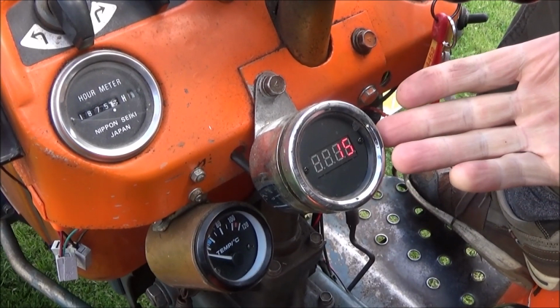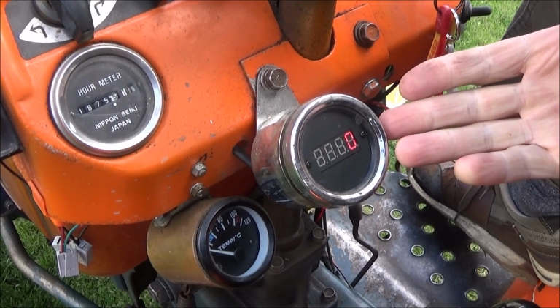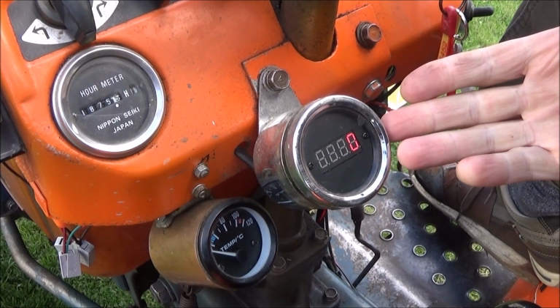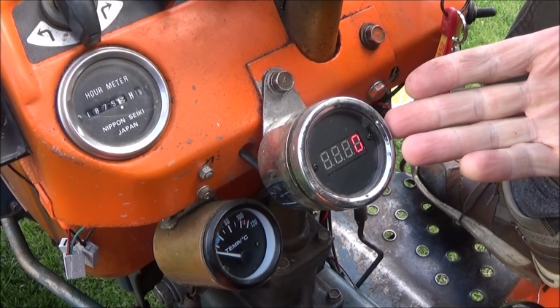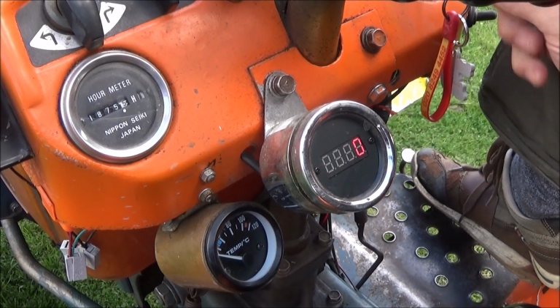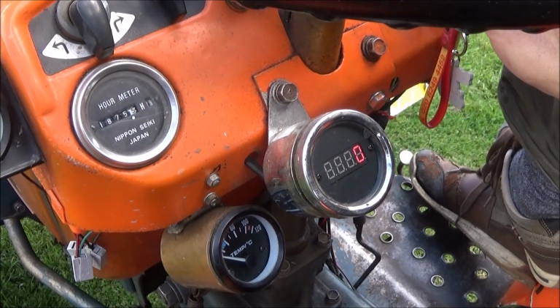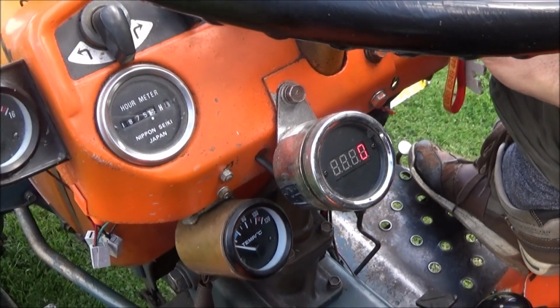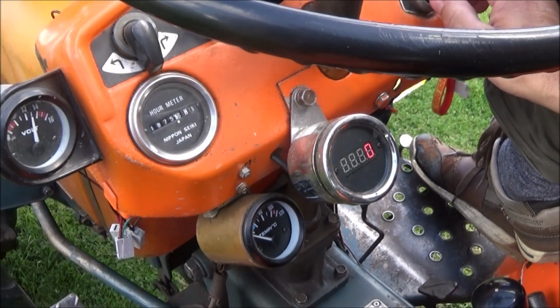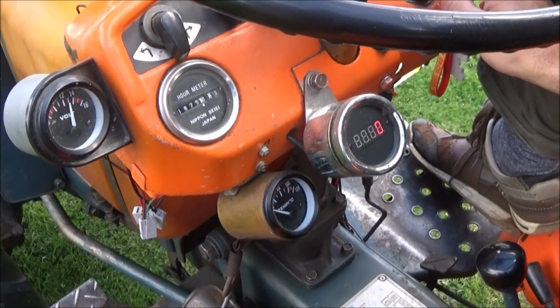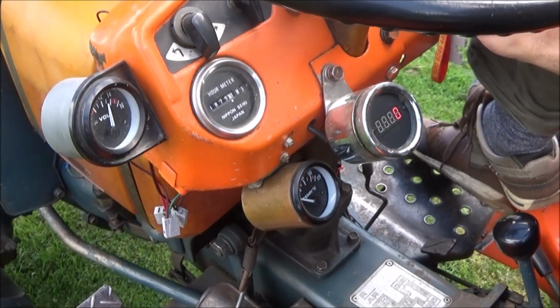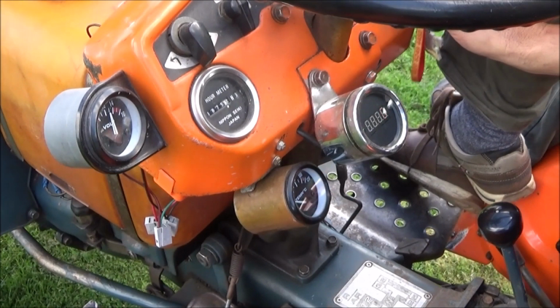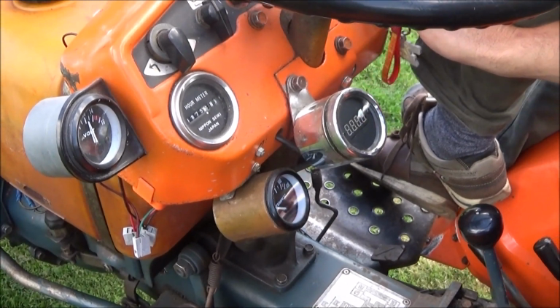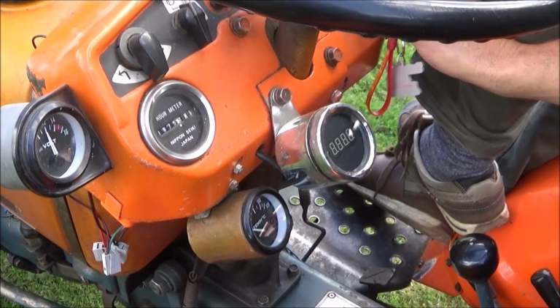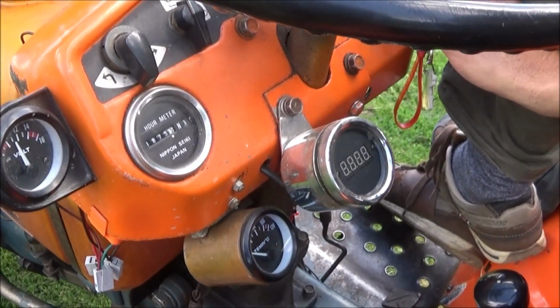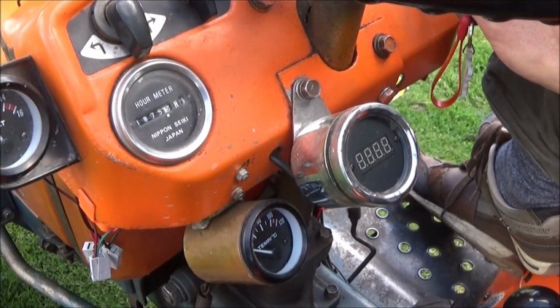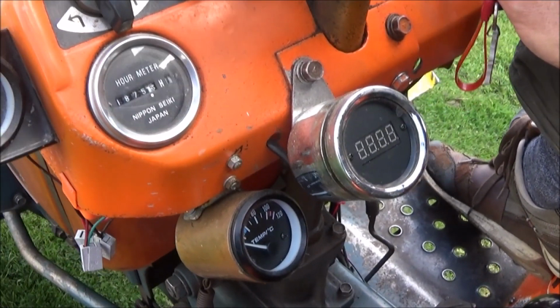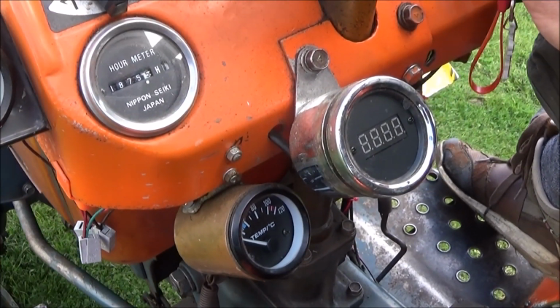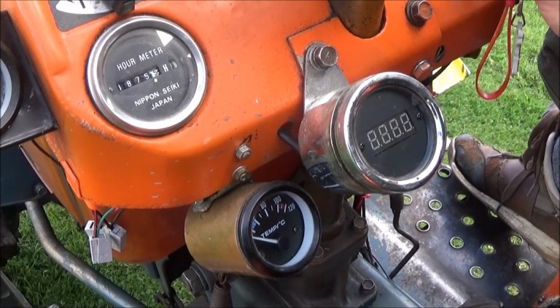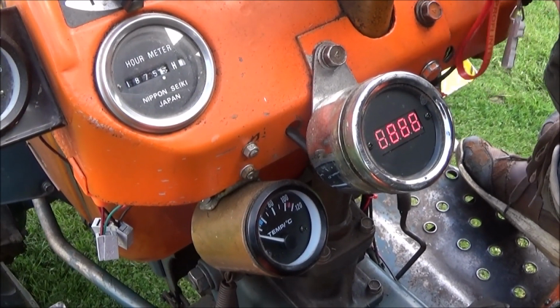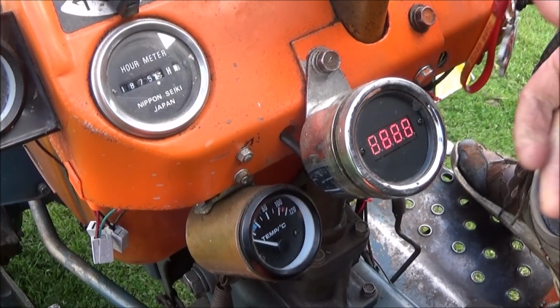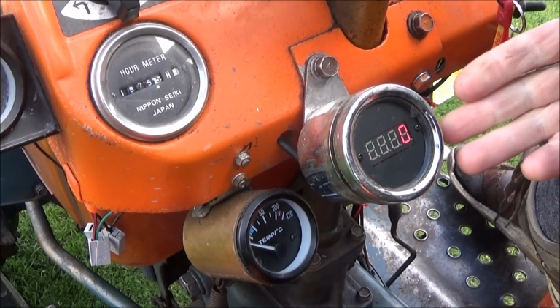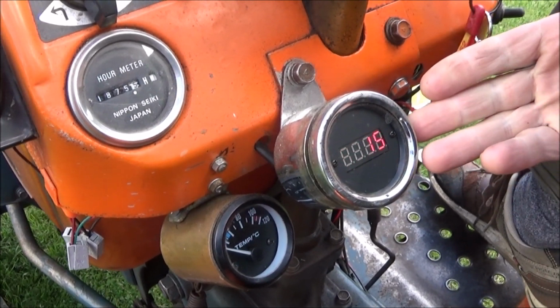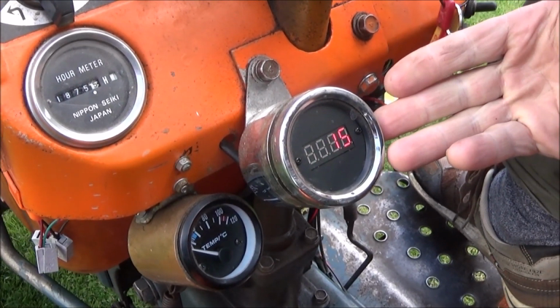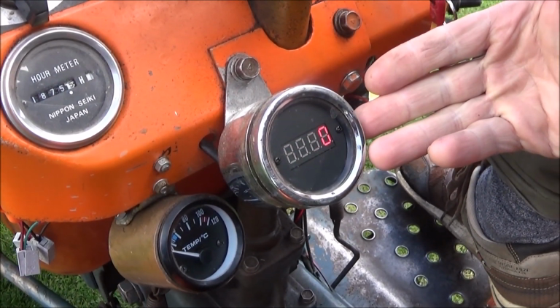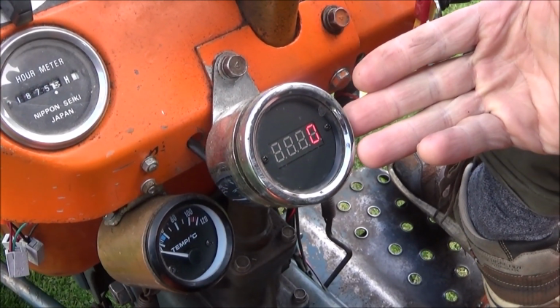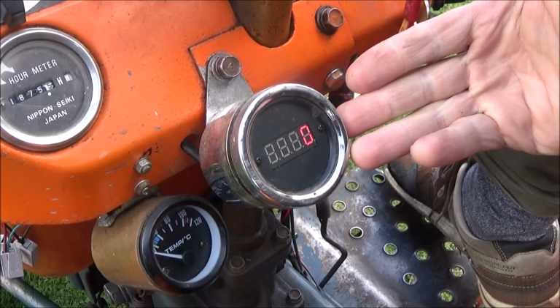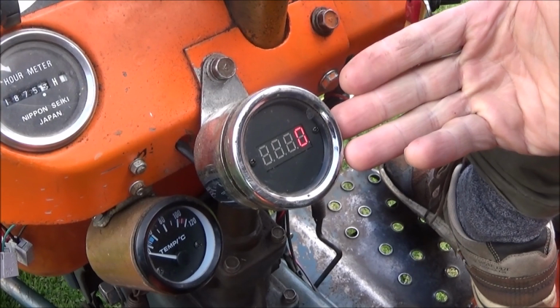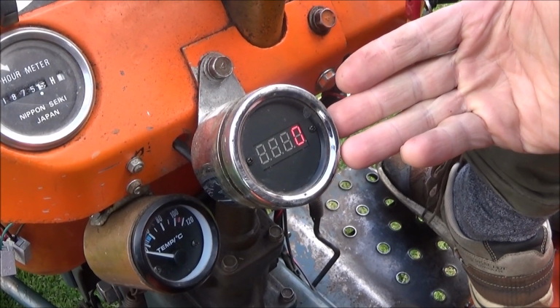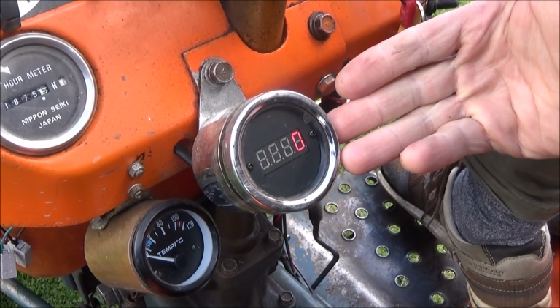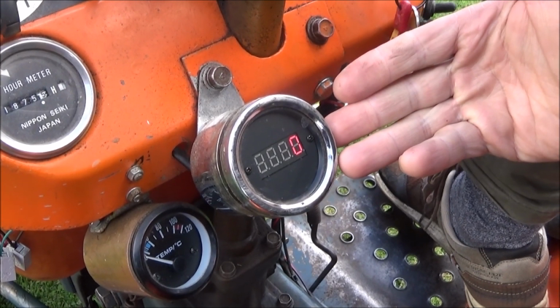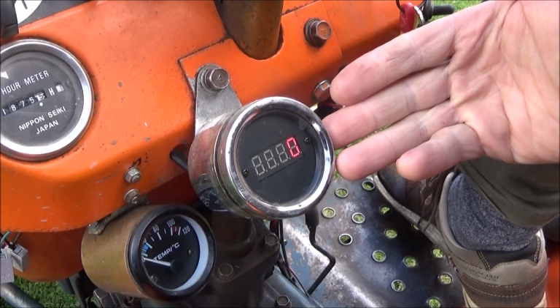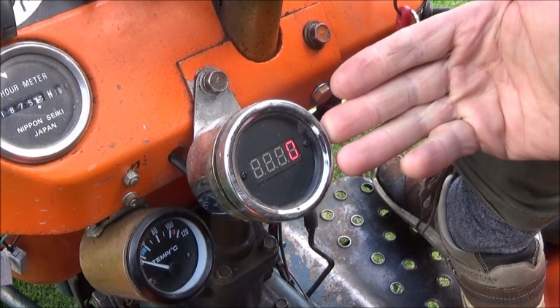We can show you the revs while it's running. Let's start it up.